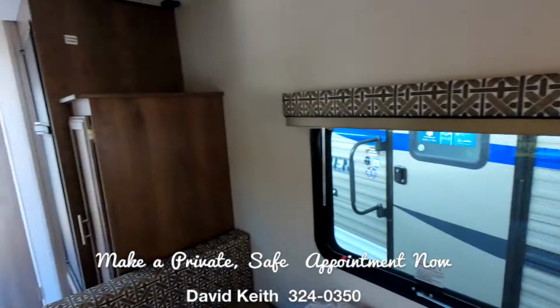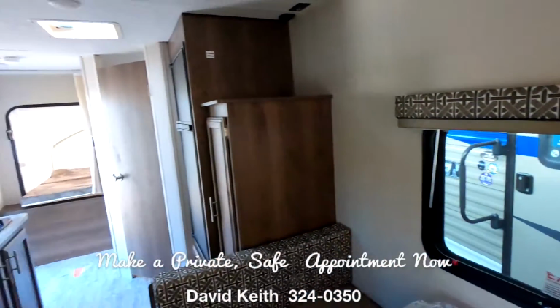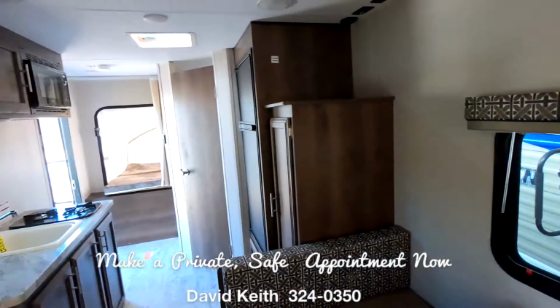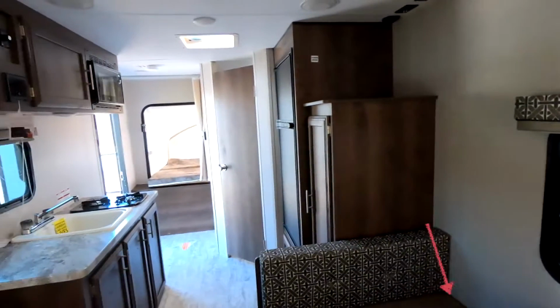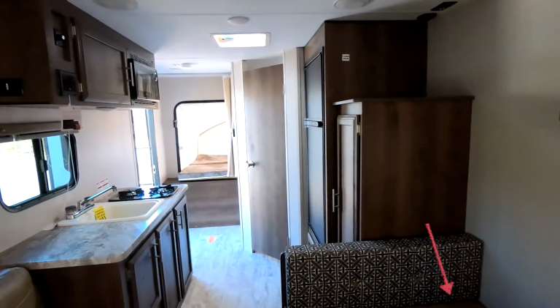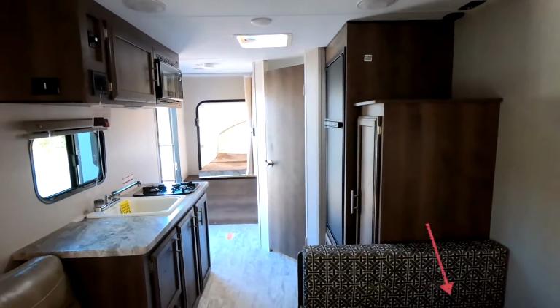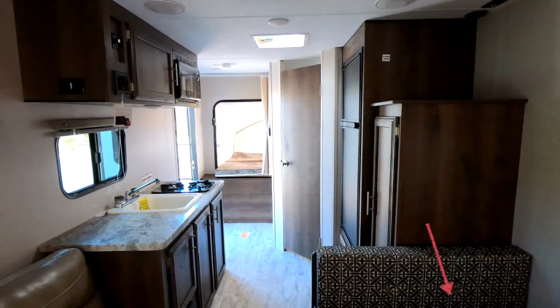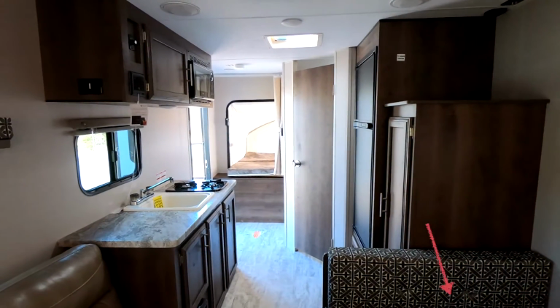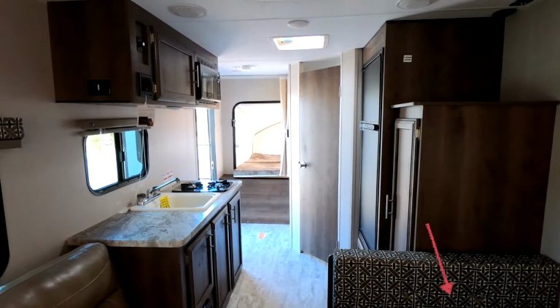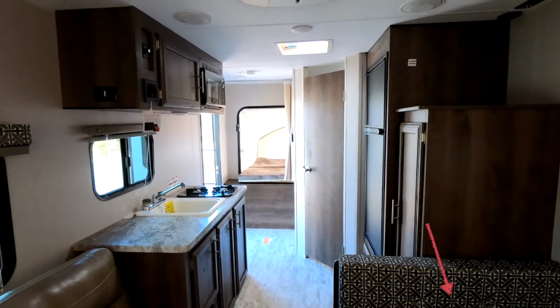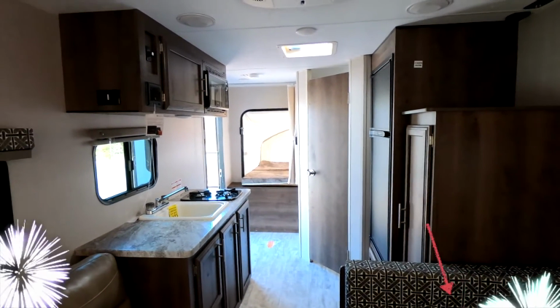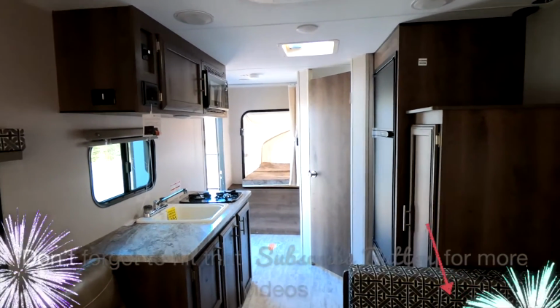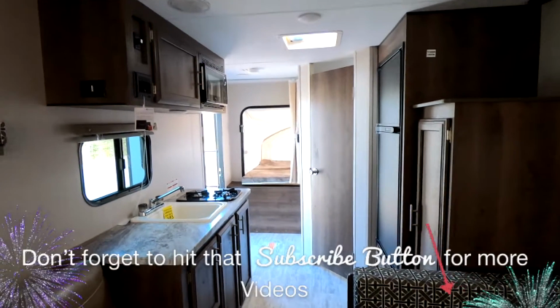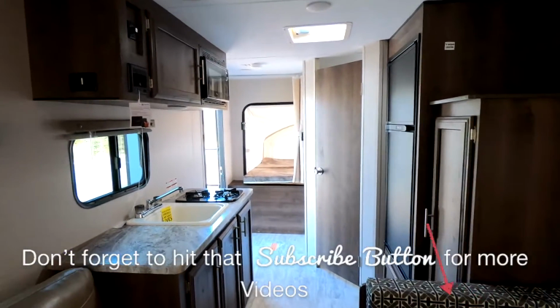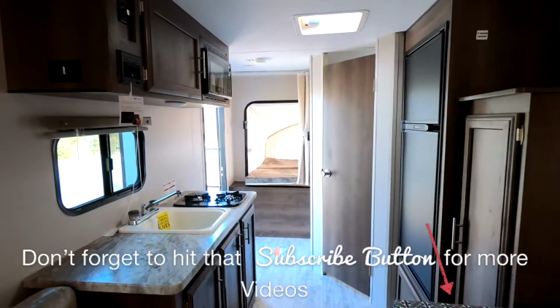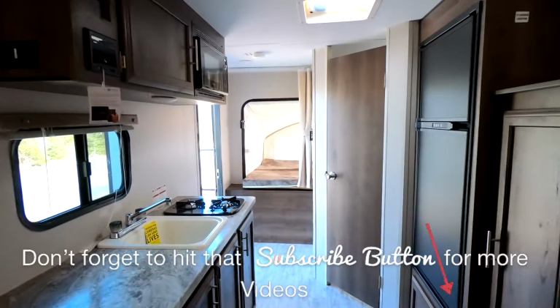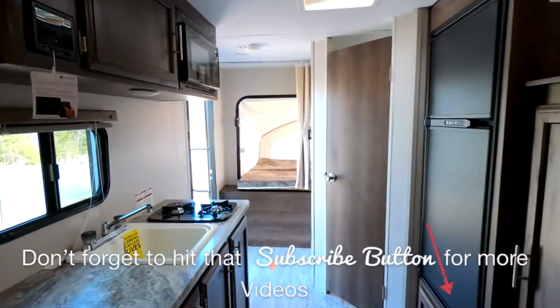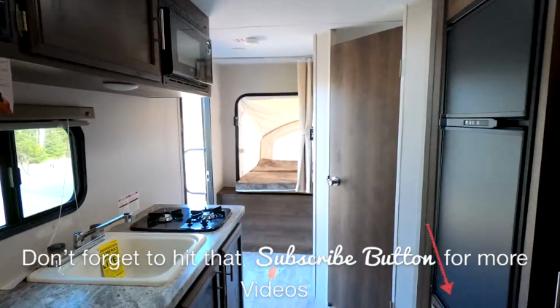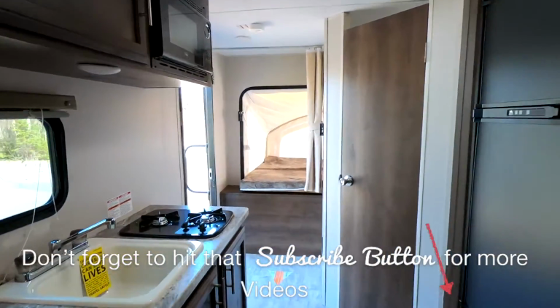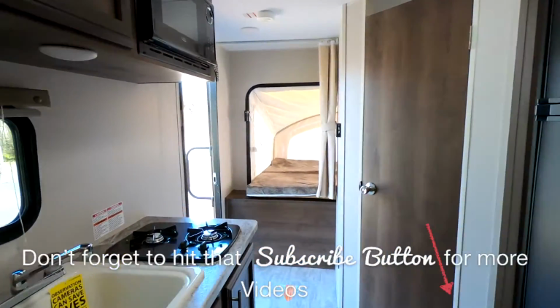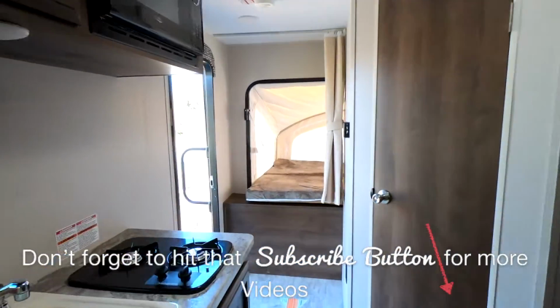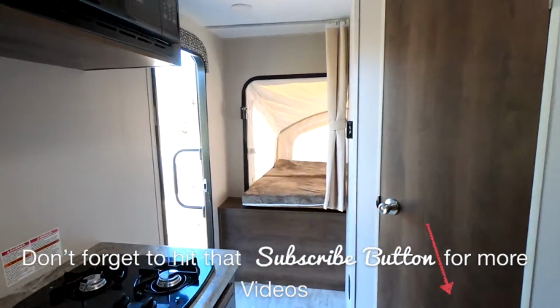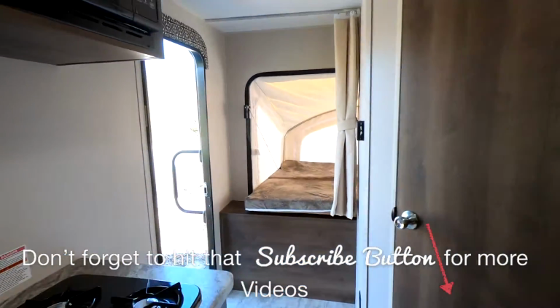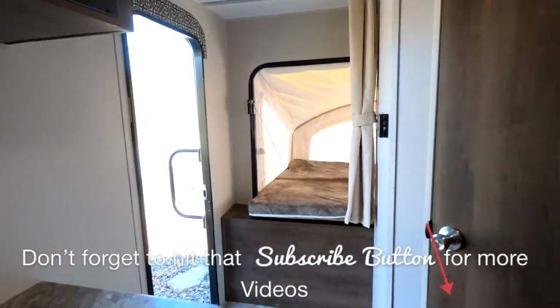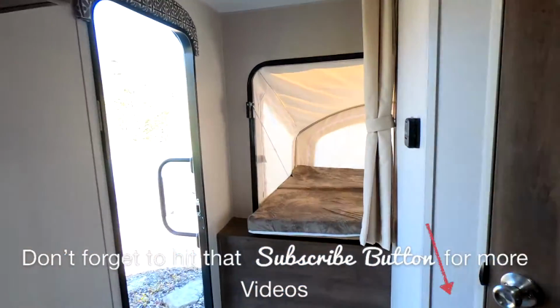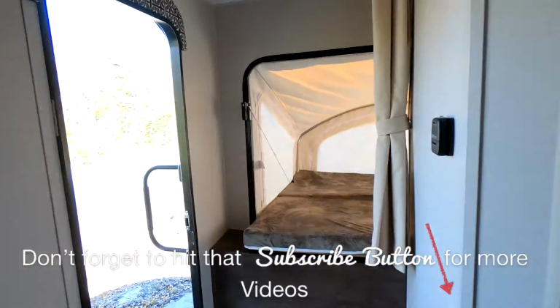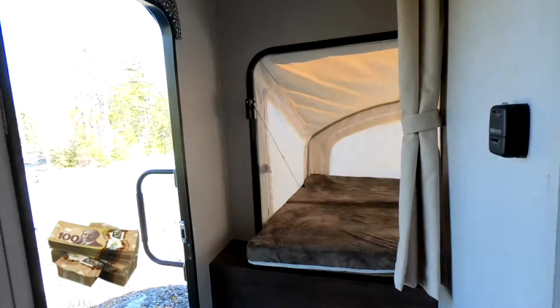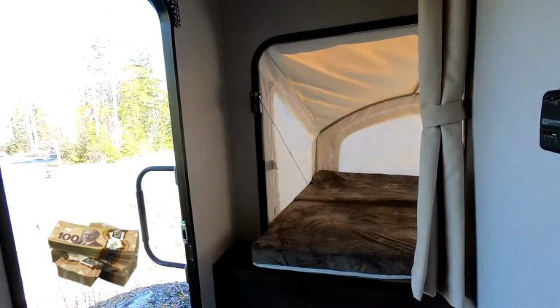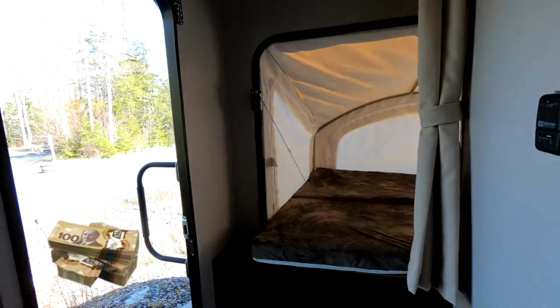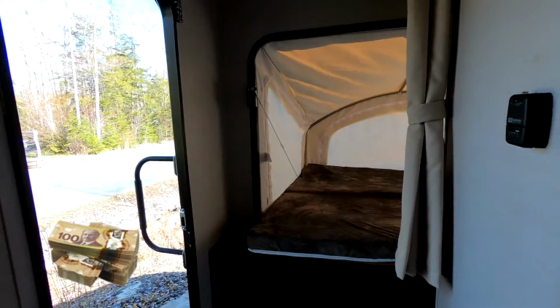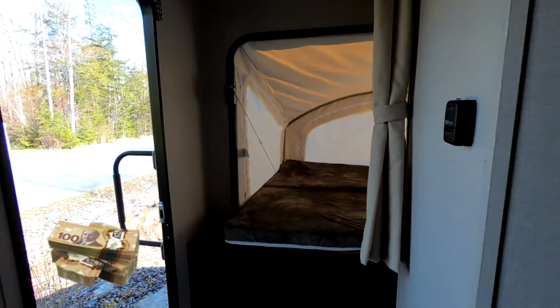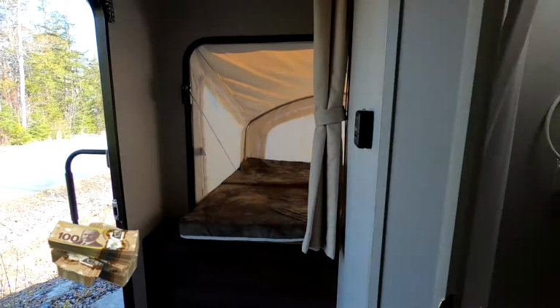Here we are from front to back. Again, lots of space for a lightweight unit. Easily towed by a minivan or a small SUV.